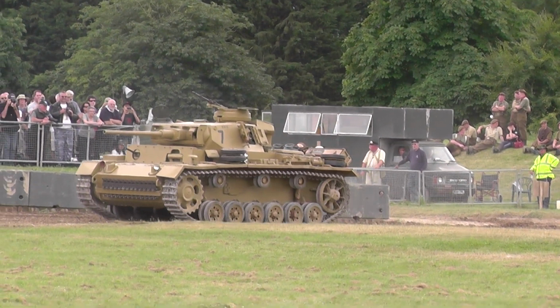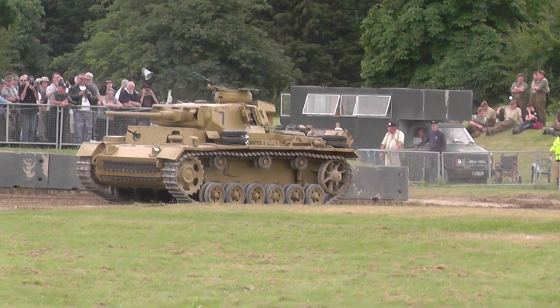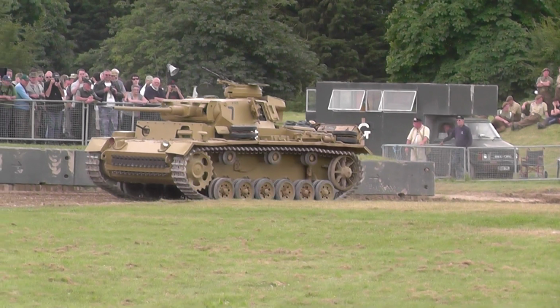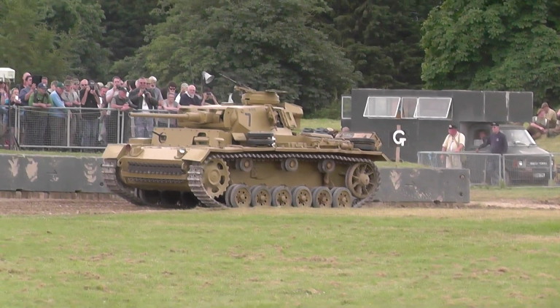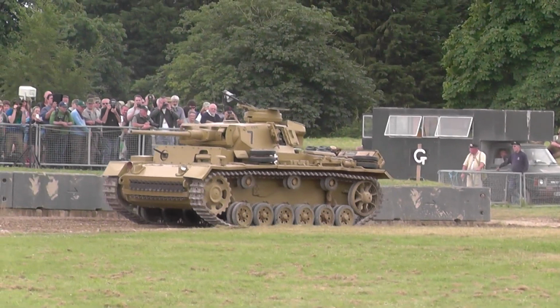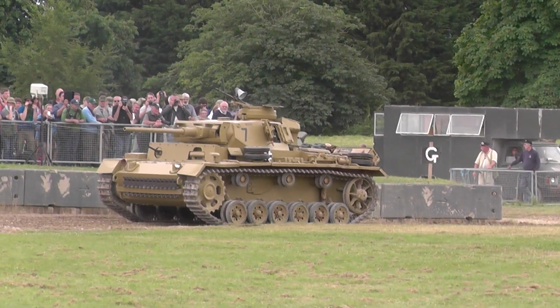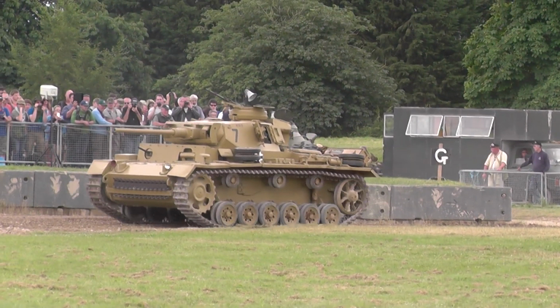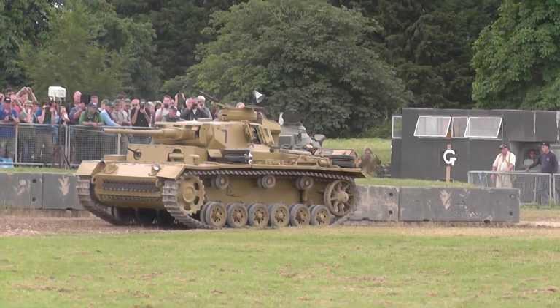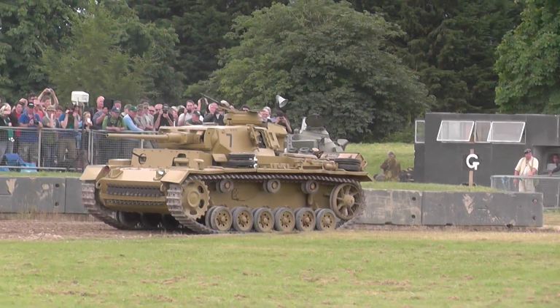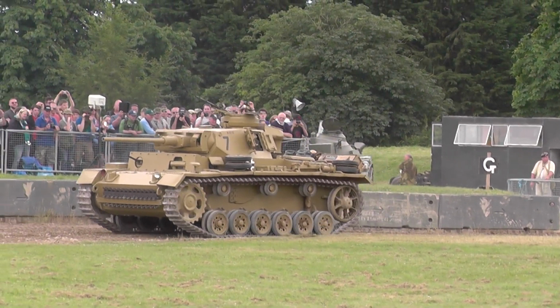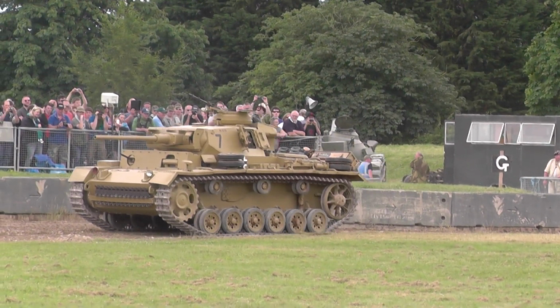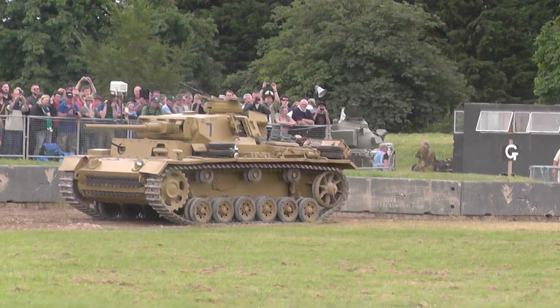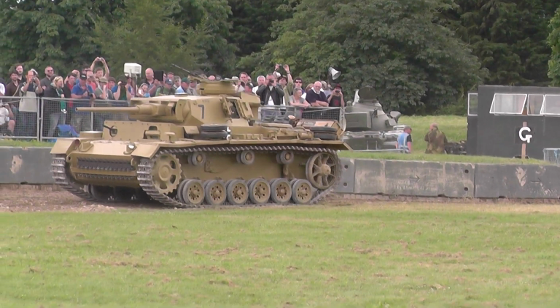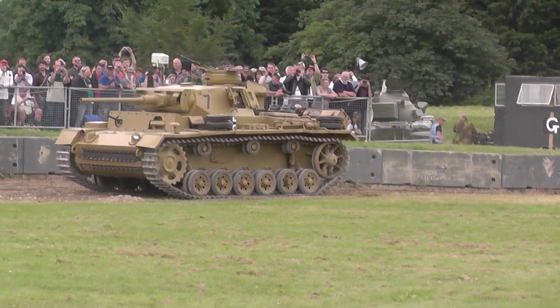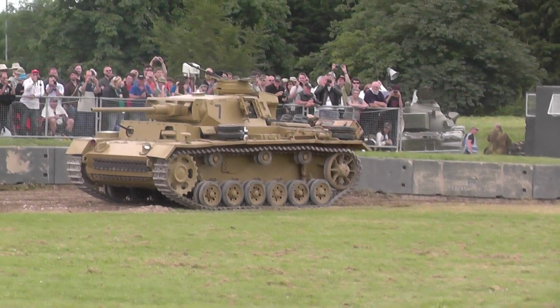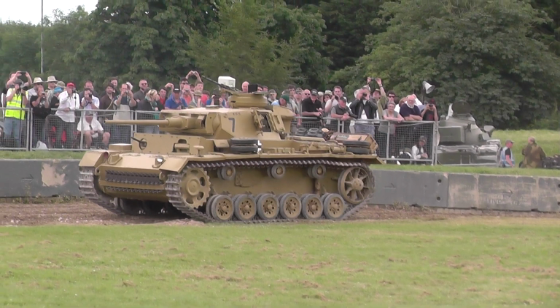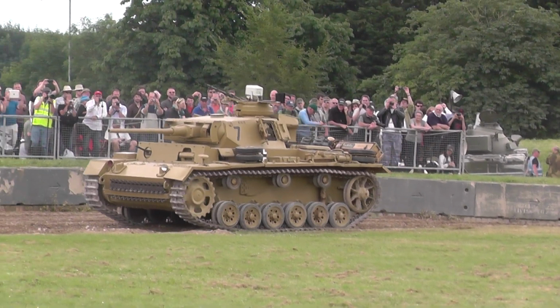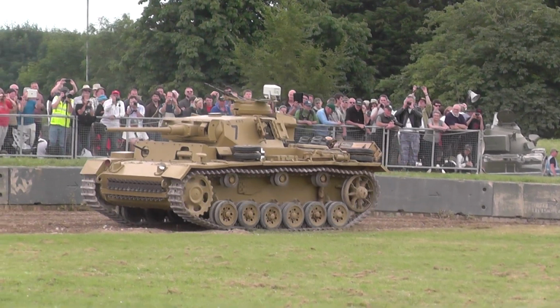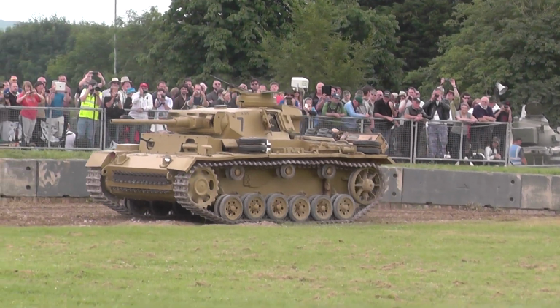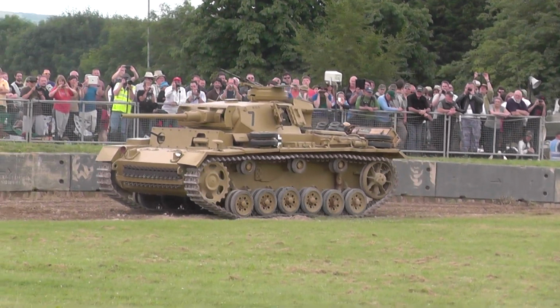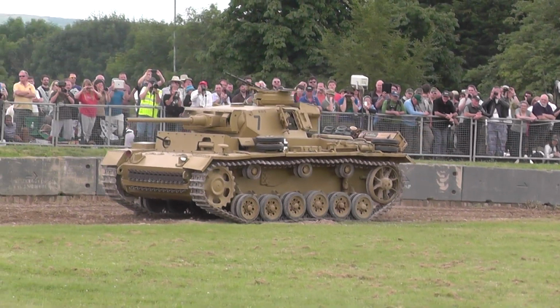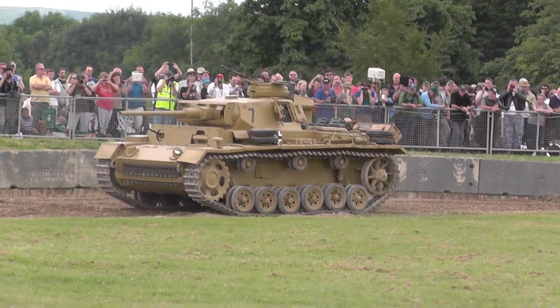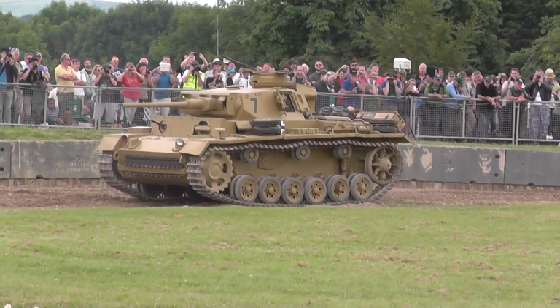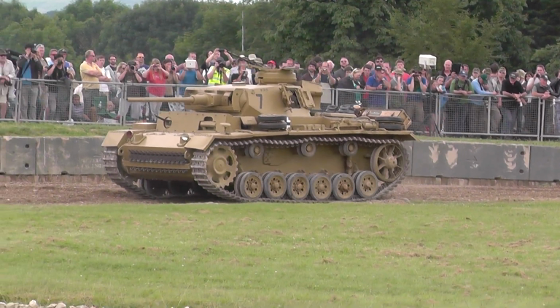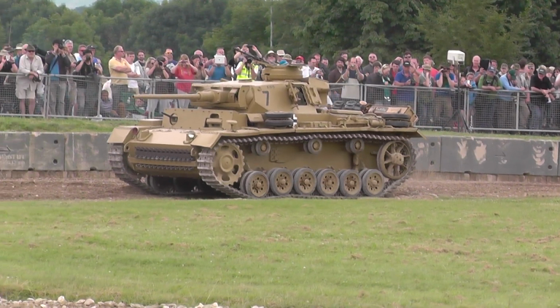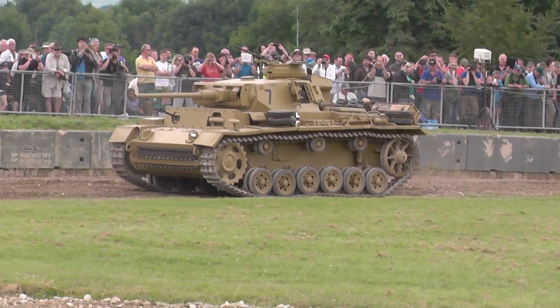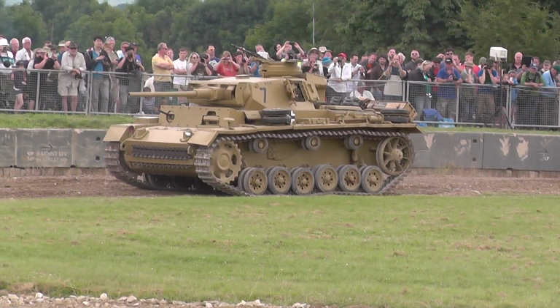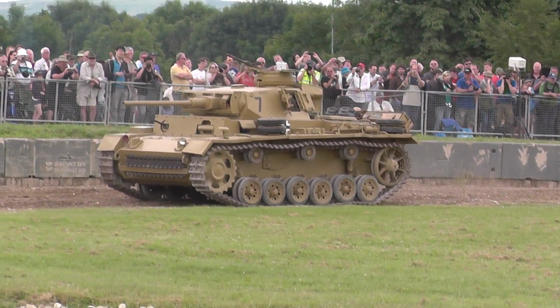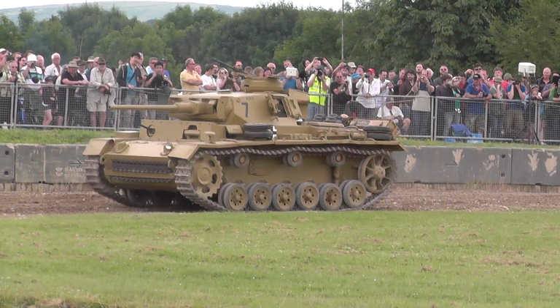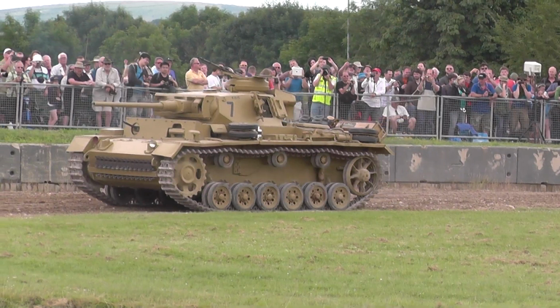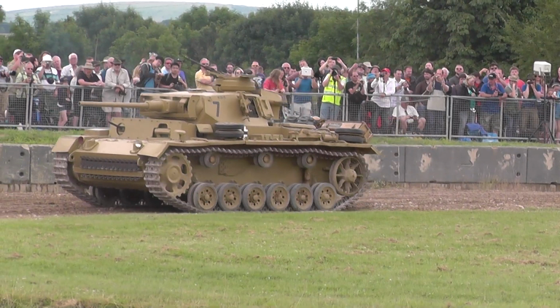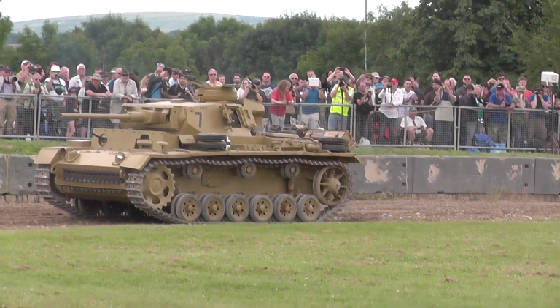Like your German tanks of that time, it's got a rear-mounted Maybach six-cylinder engine — or 12-cylinder engine in some cases — driving forward to a gearbox in the front, and then to drive sprockets at the front.